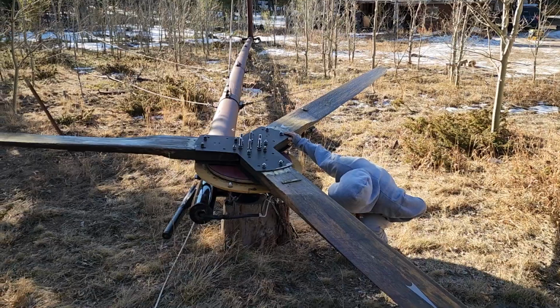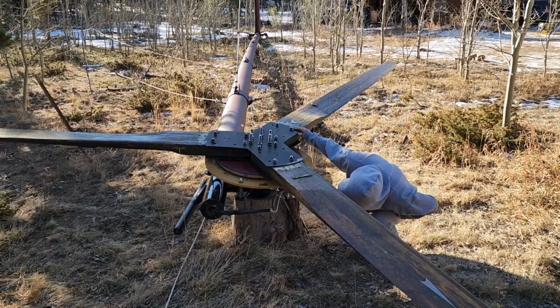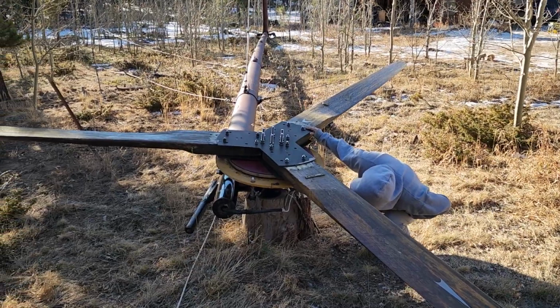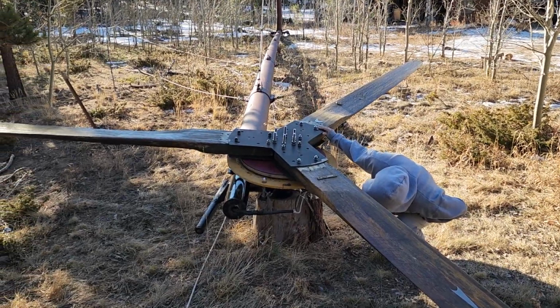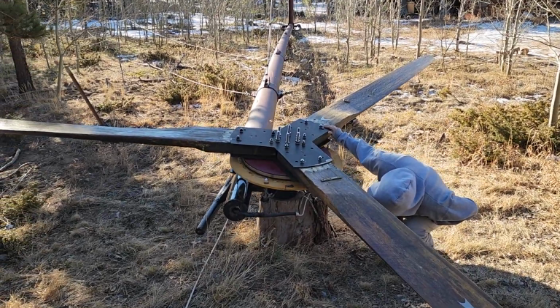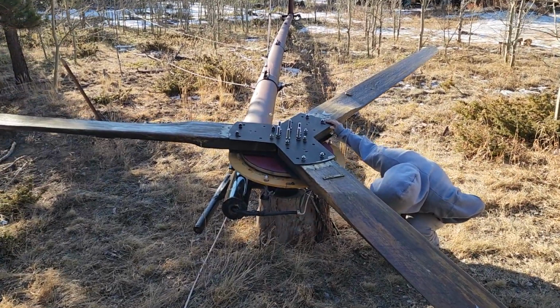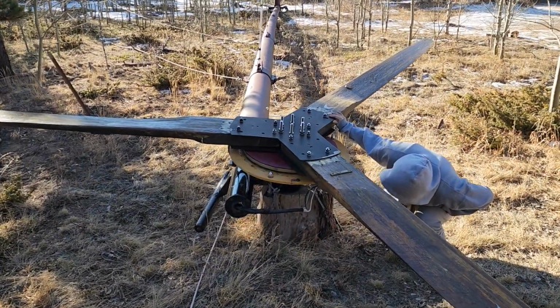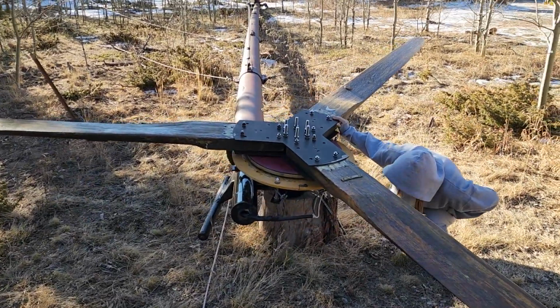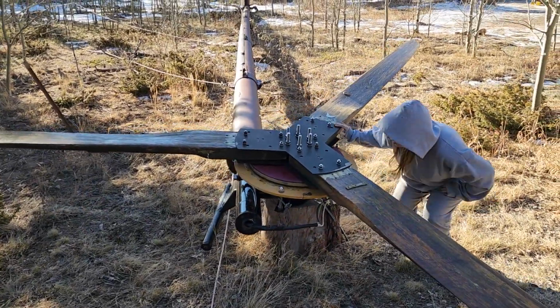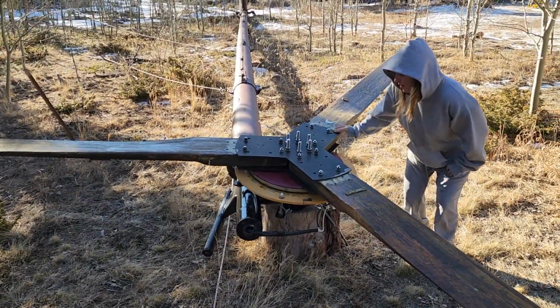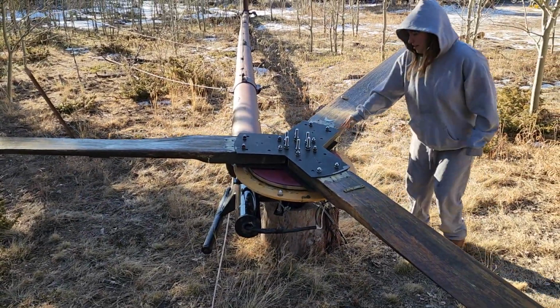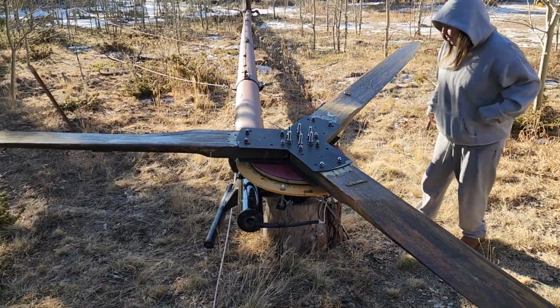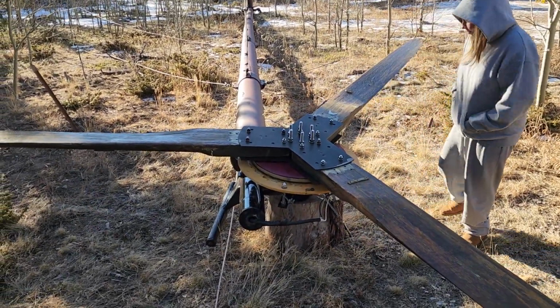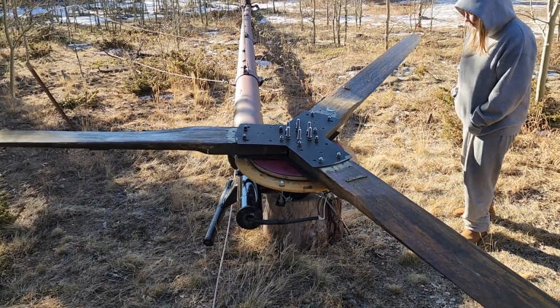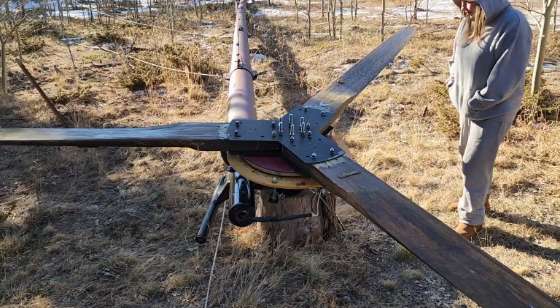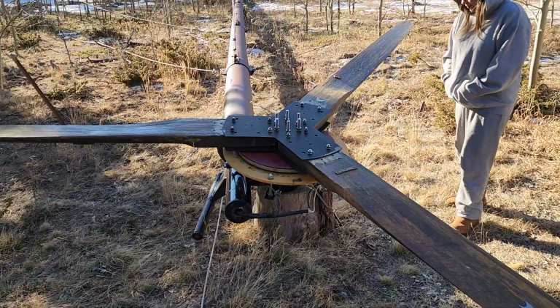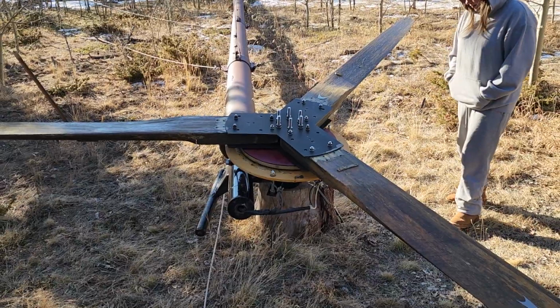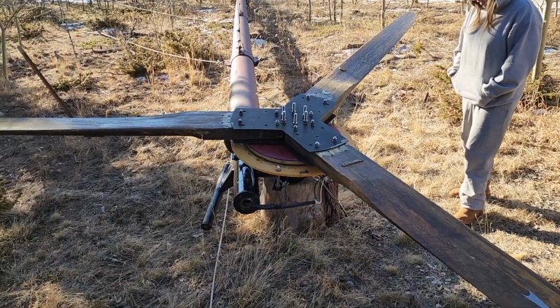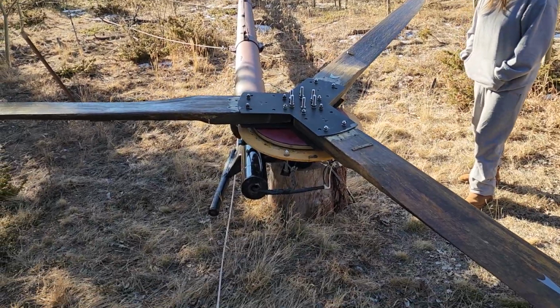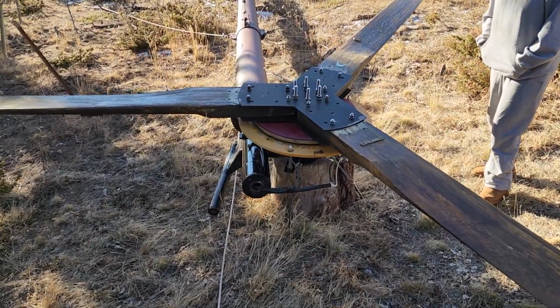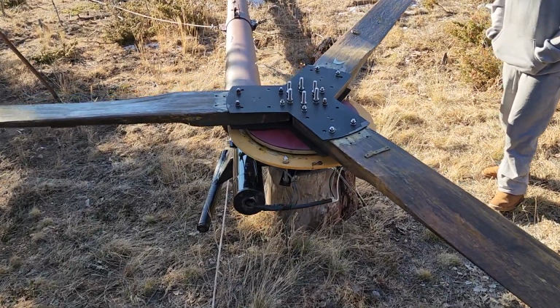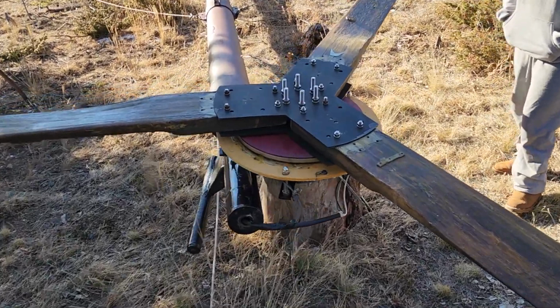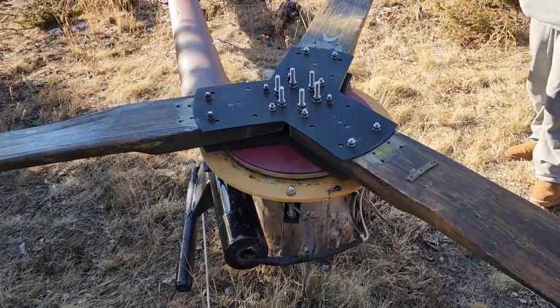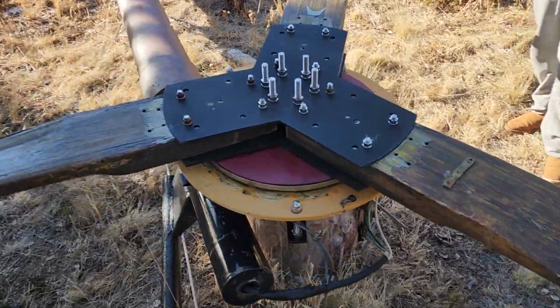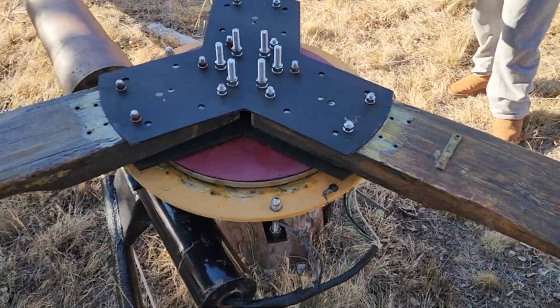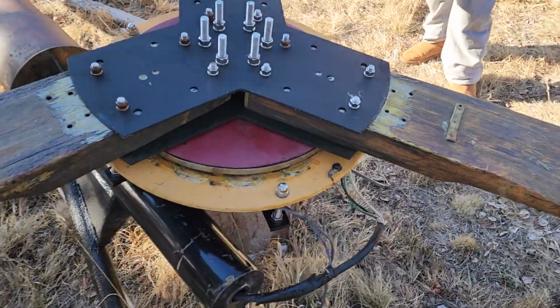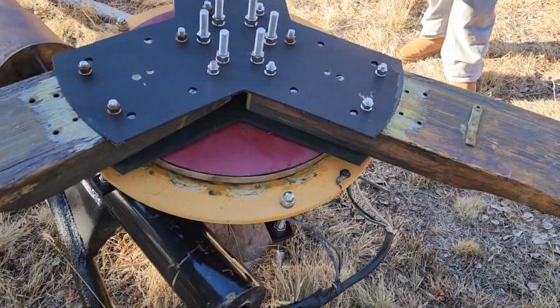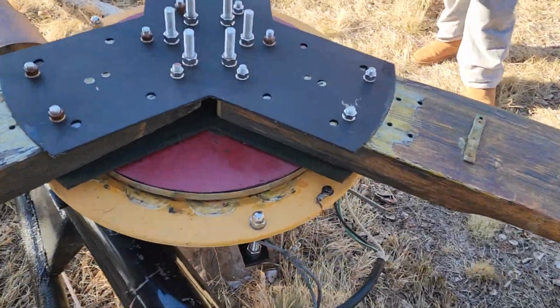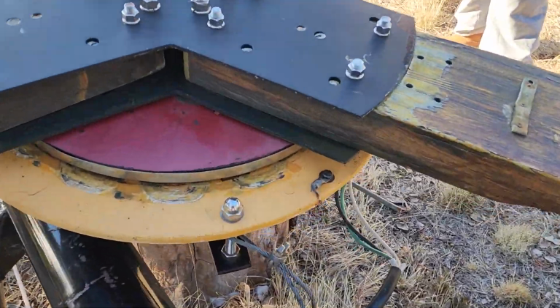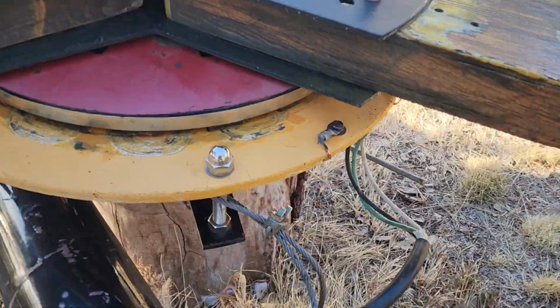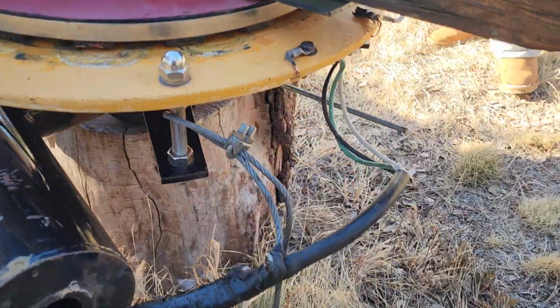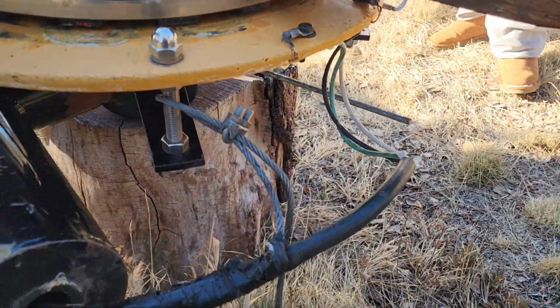A real quick little video about this old 20-foot turbine that we built about 17 years ago or so. This machine's been pretty reliable, but we did just lower it — there's a video about that.